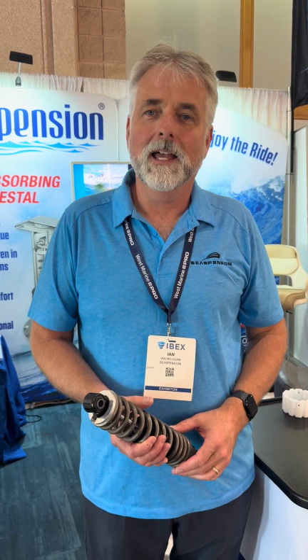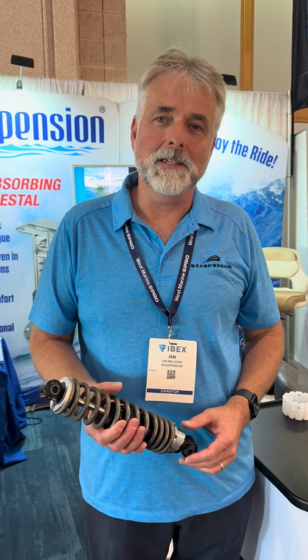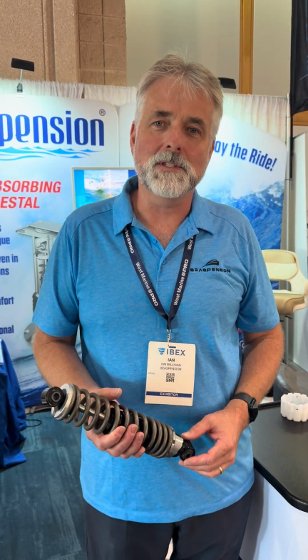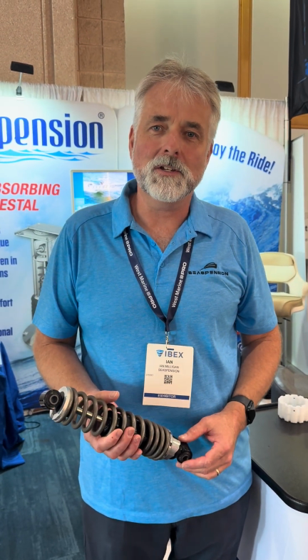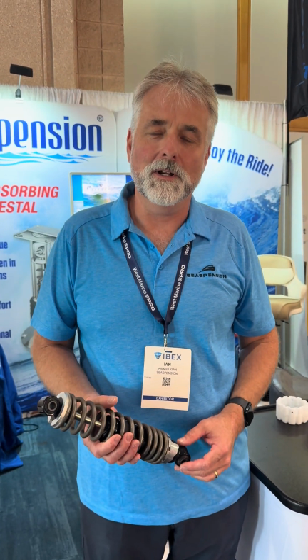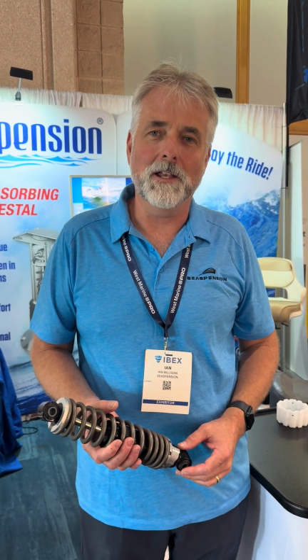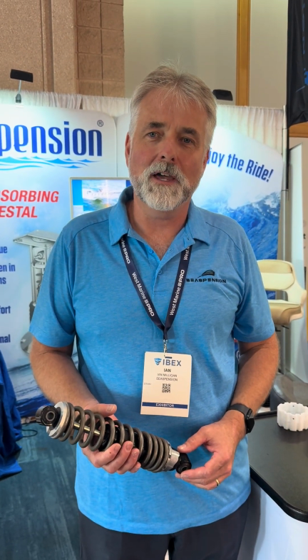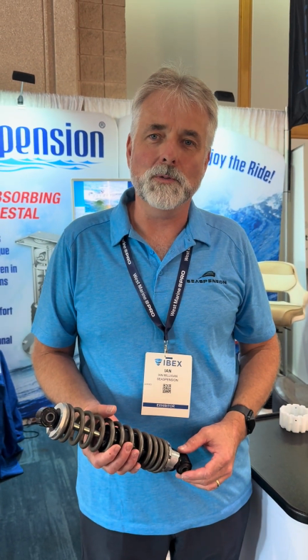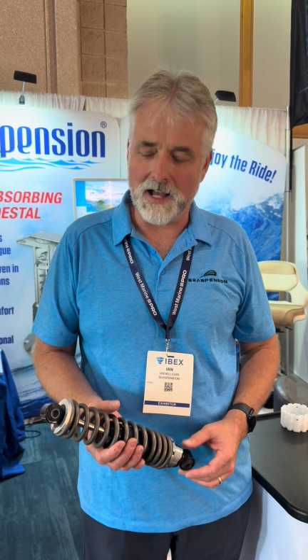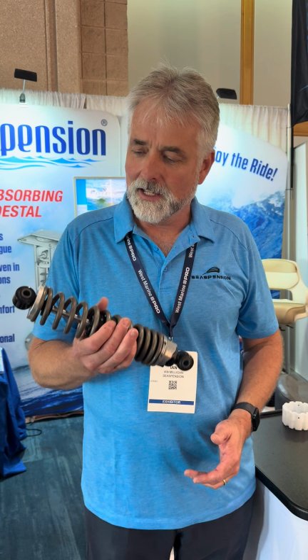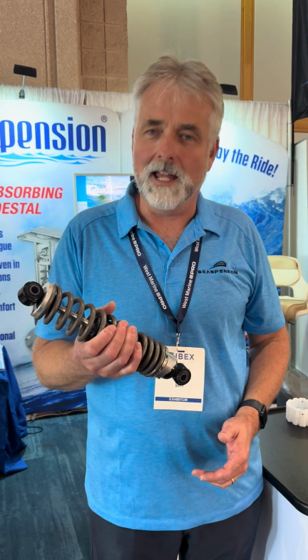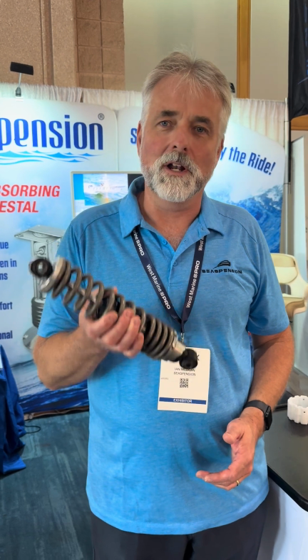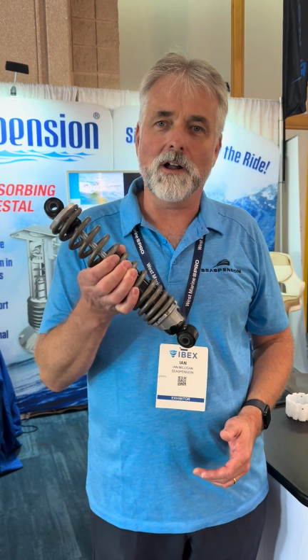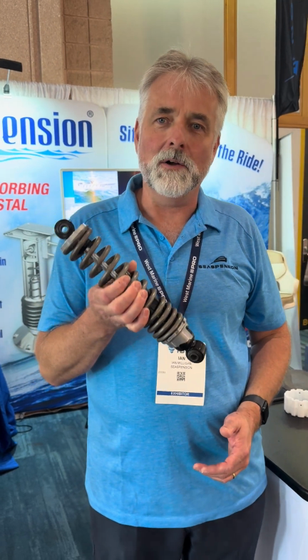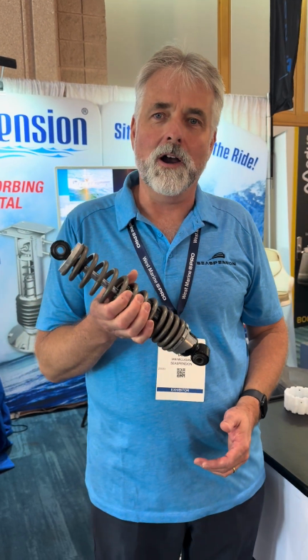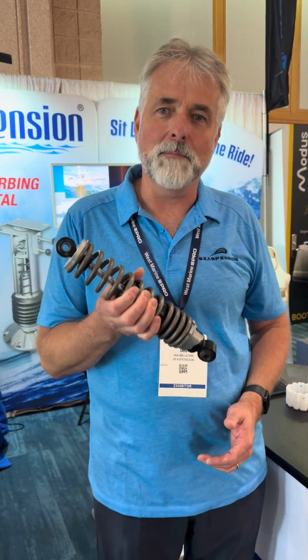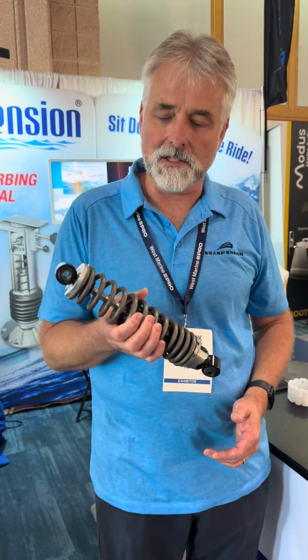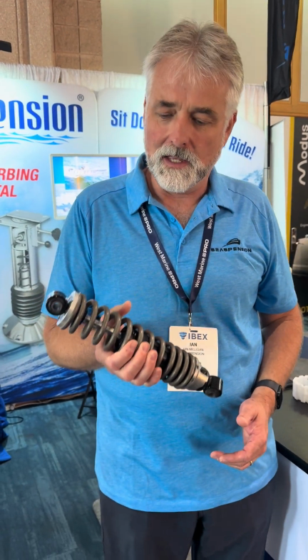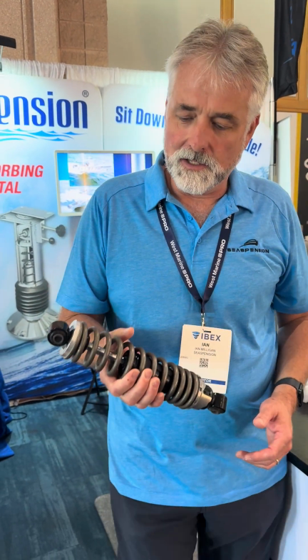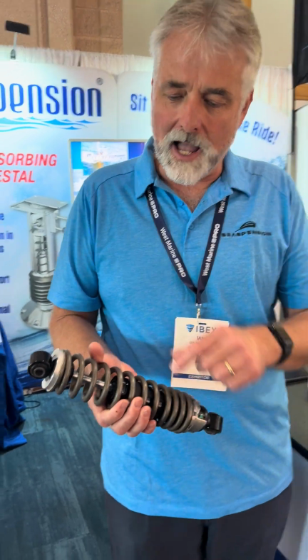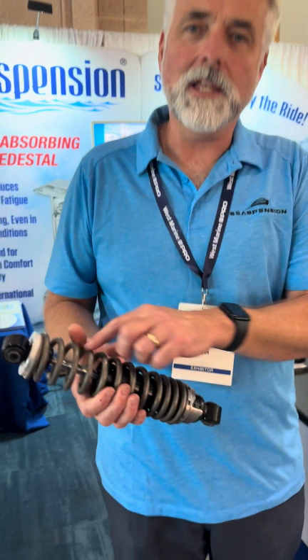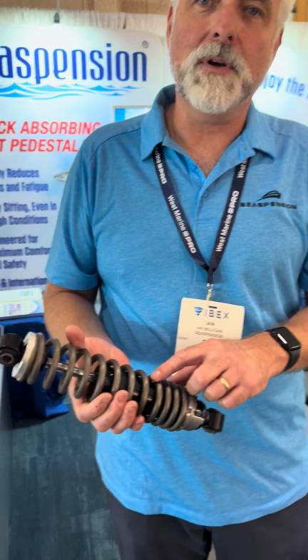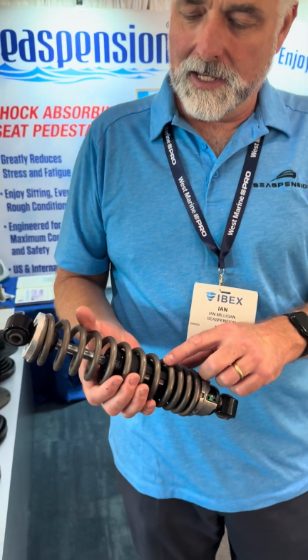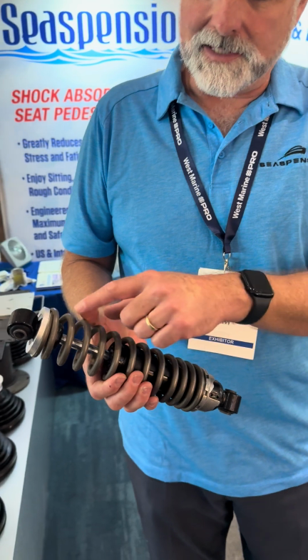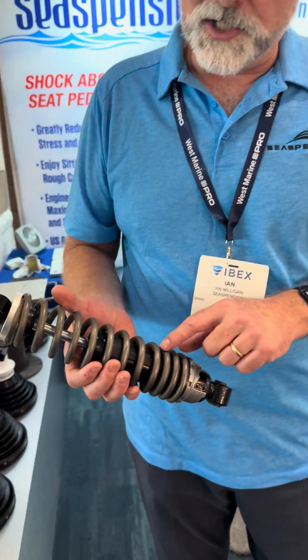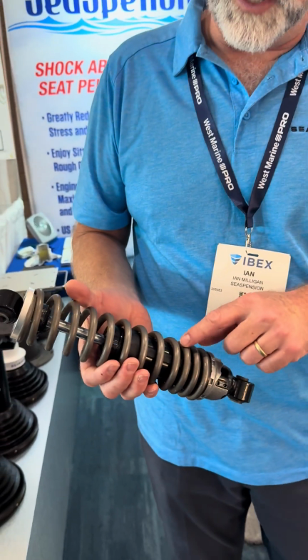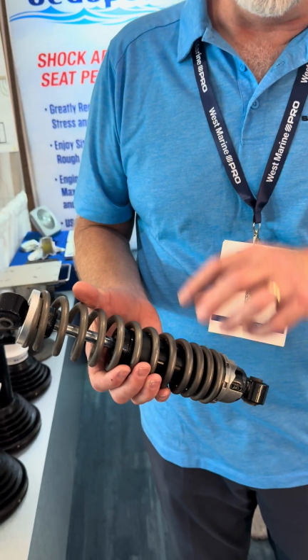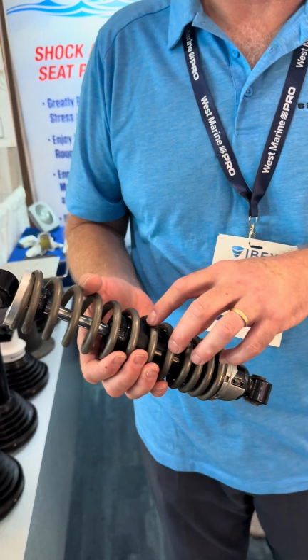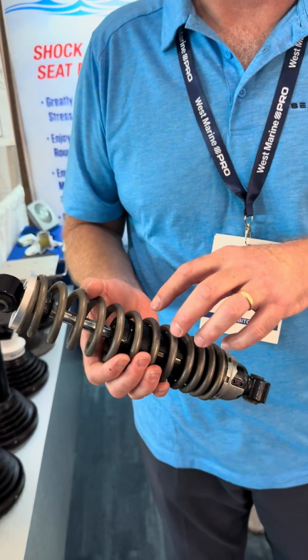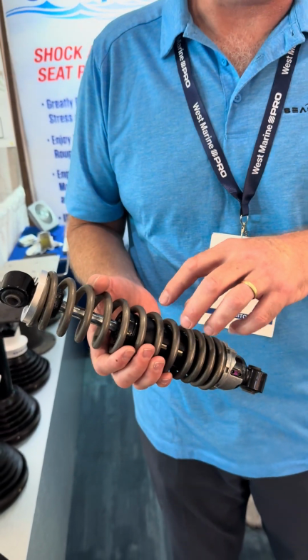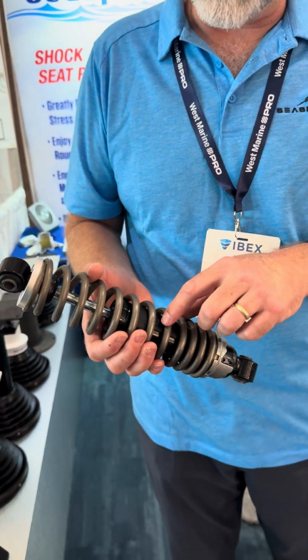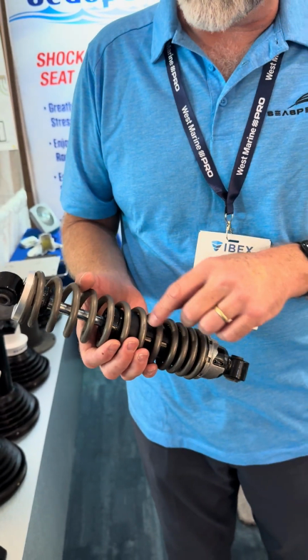Hey, this is Ian with C-Suspension. We're here at IVEX 2025 and I just wanted to talk about our dampening system. This is a hydraulic damper and a stainless steel spring. Both of these items are our design — they're made just for us.